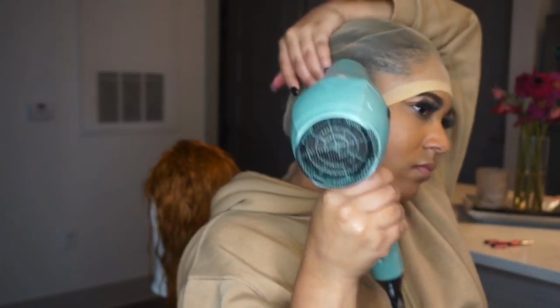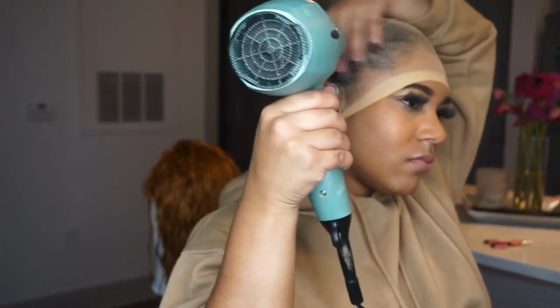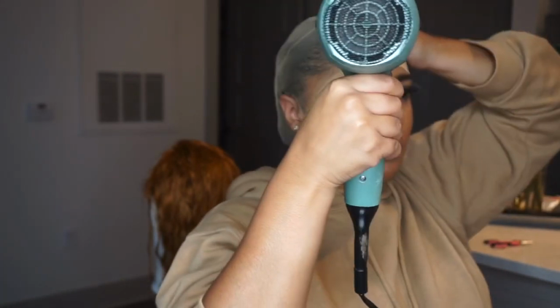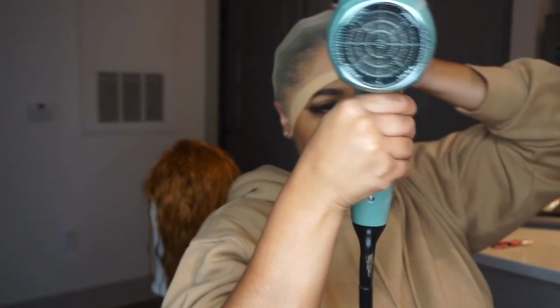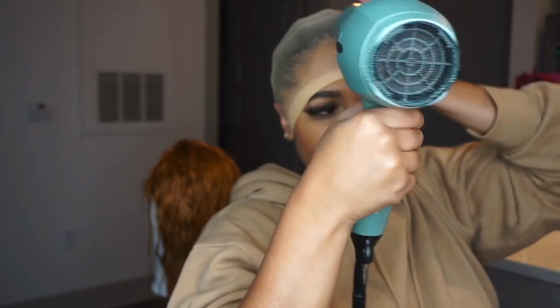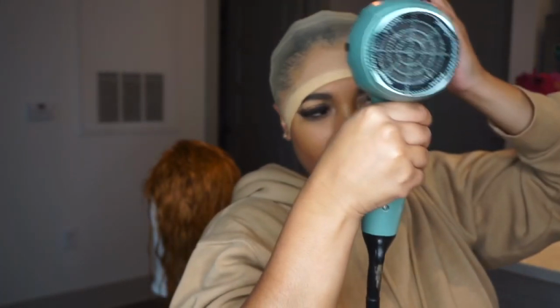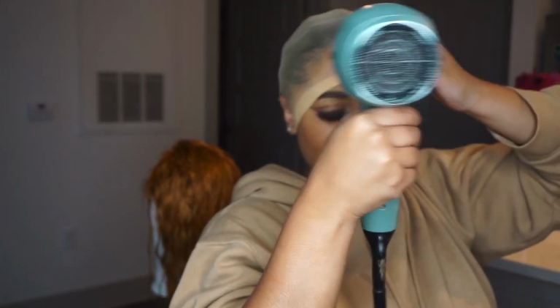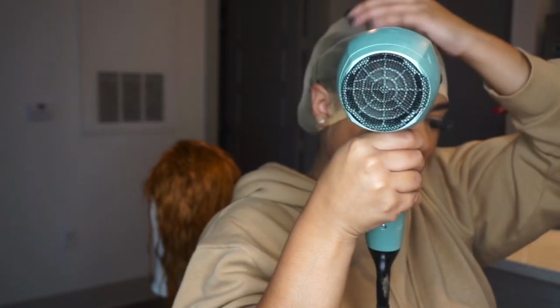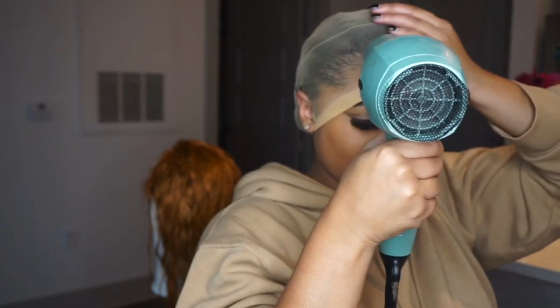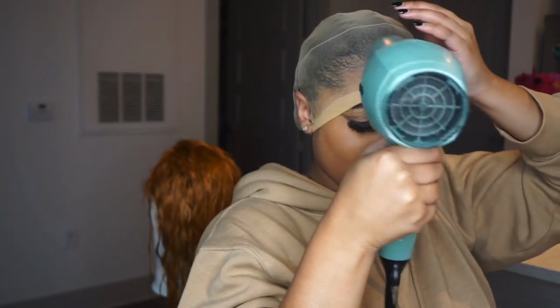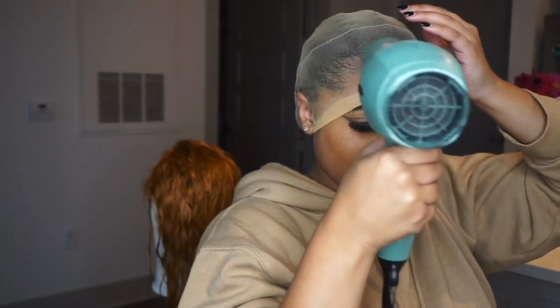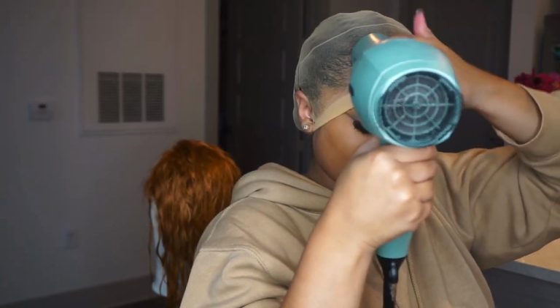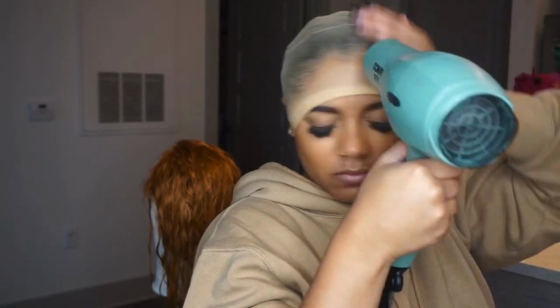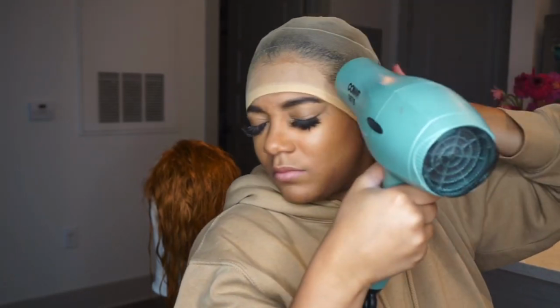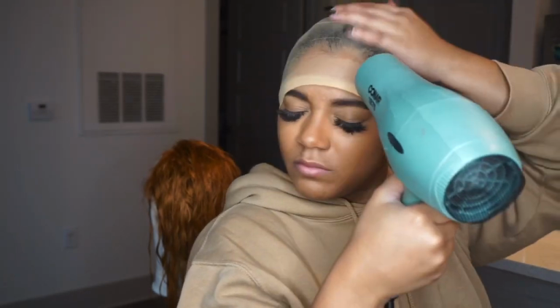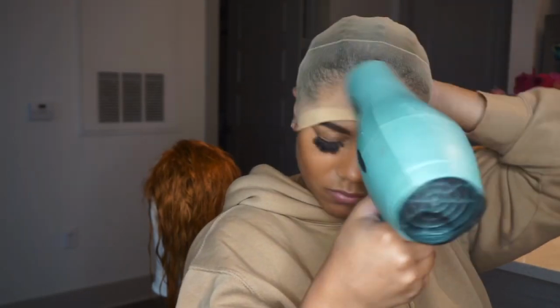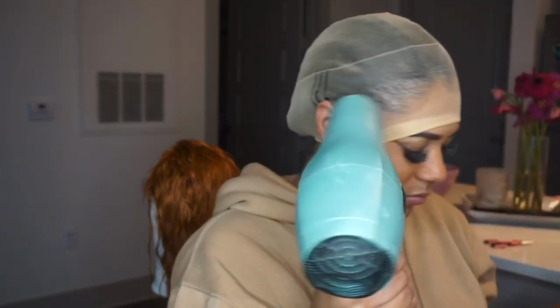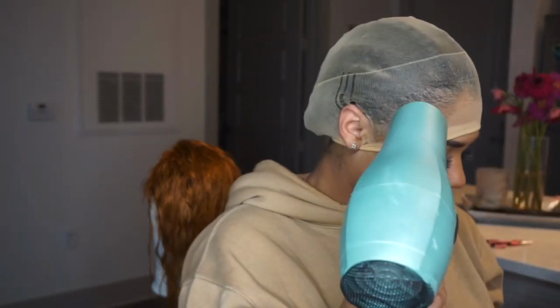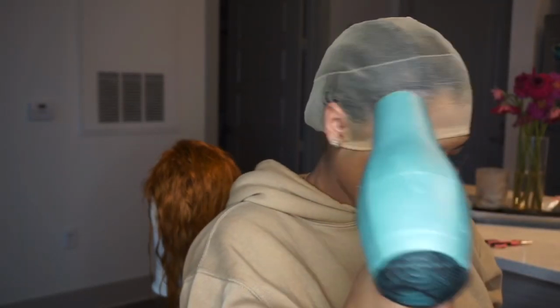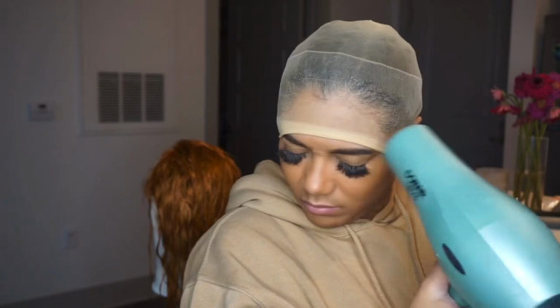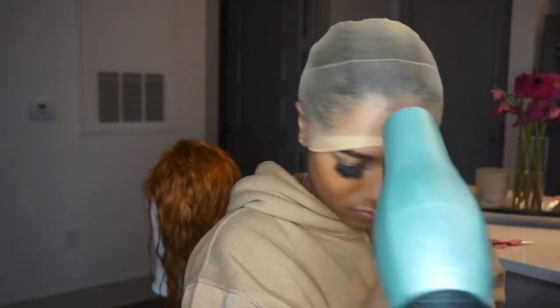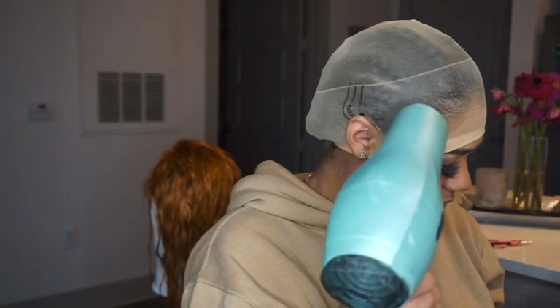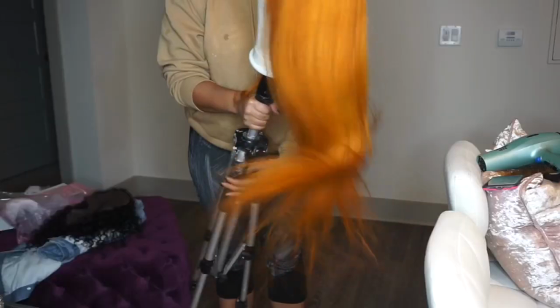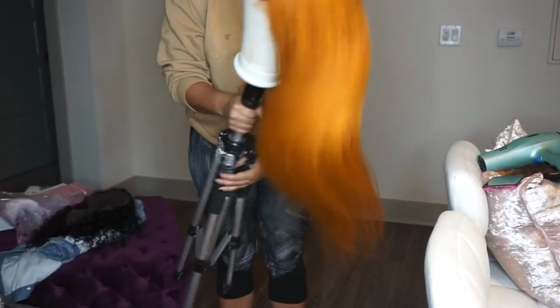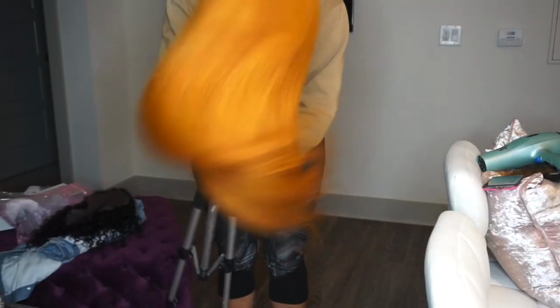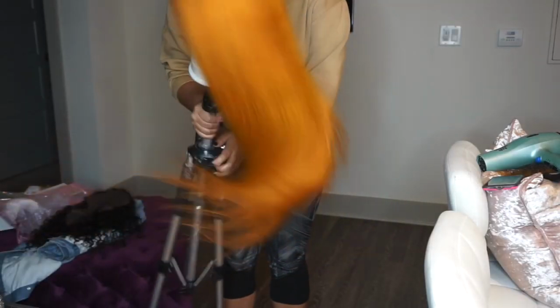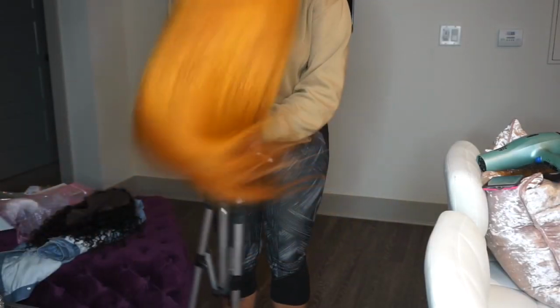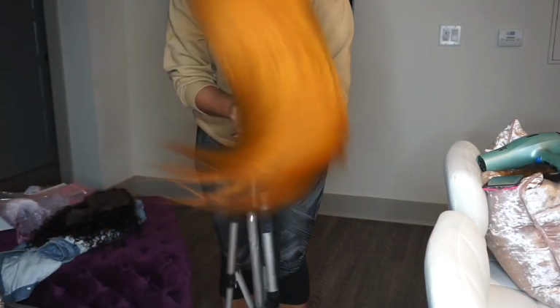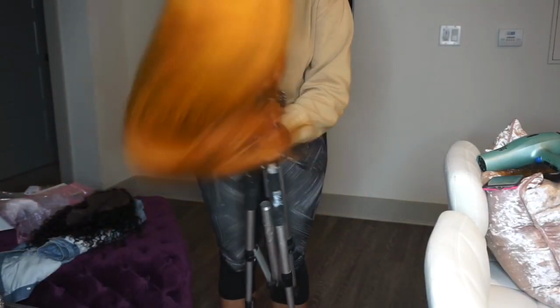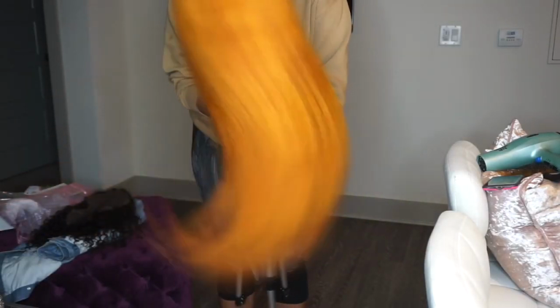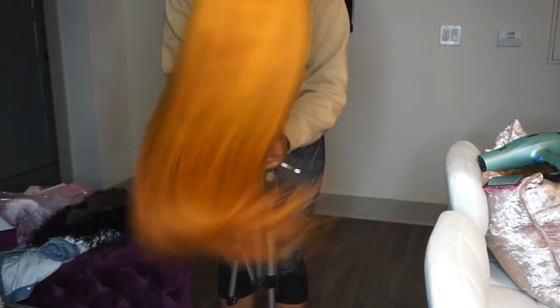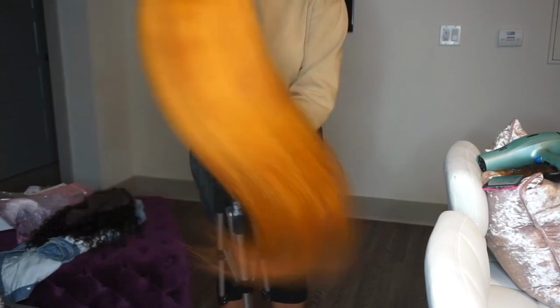With this full lace wig, I did not glue or tape the back of my wig down. I went ahead and sewed my wig into the cap and onto my braids. This is a 613 full lace wig from Let Us Slay.